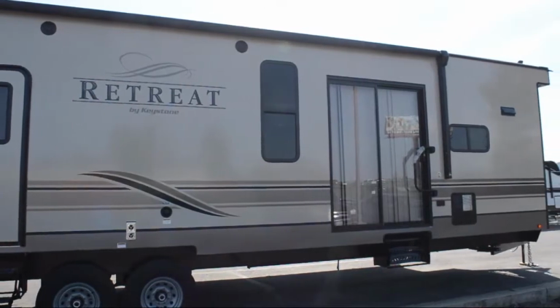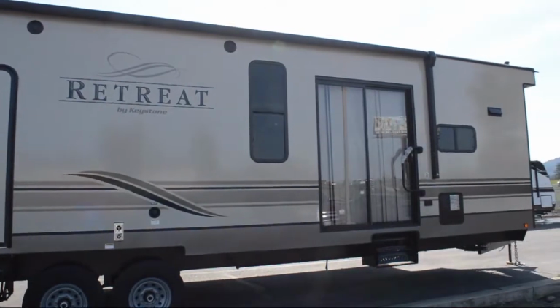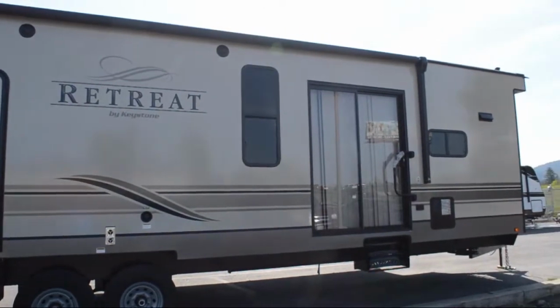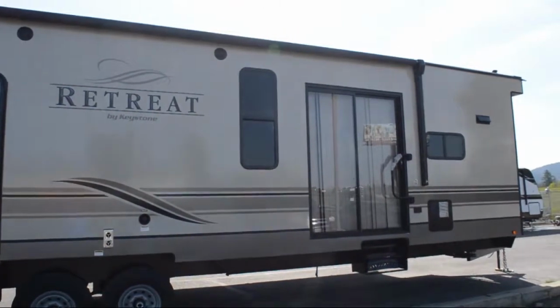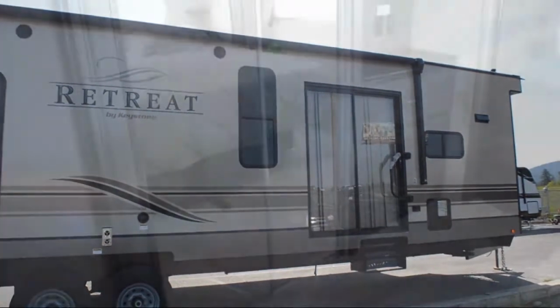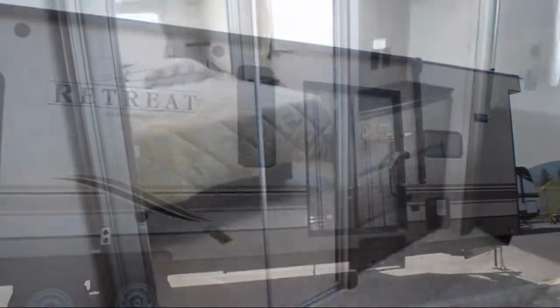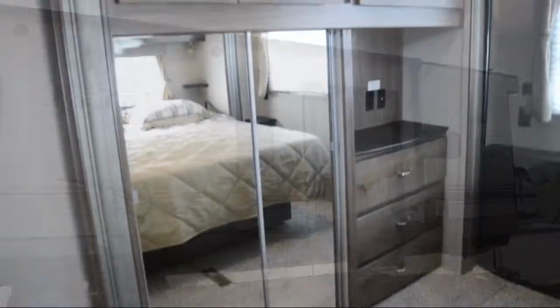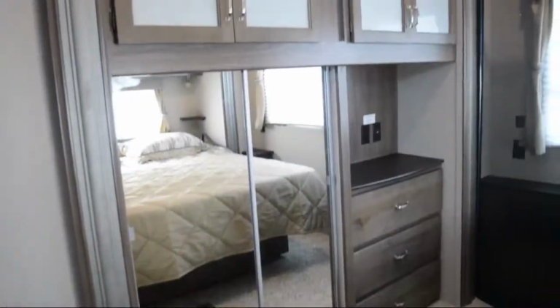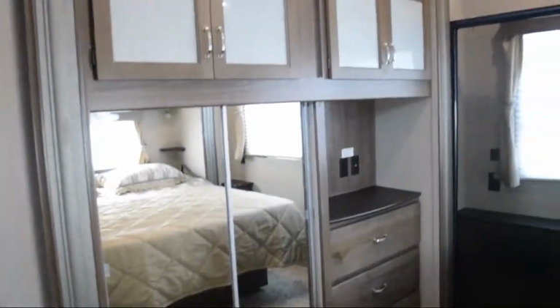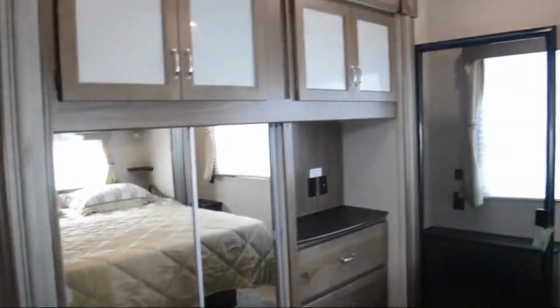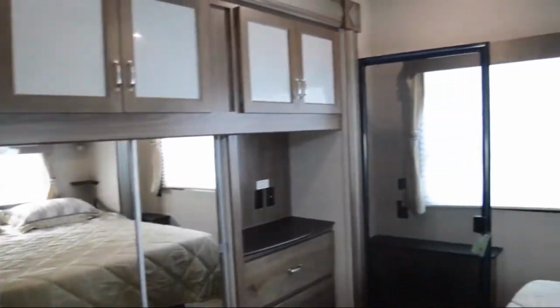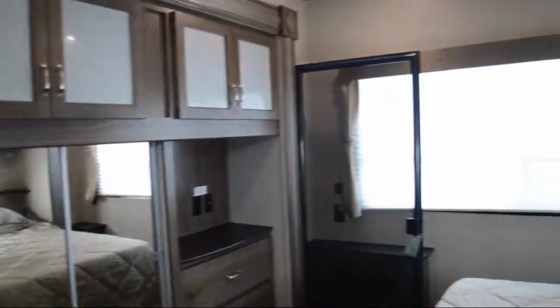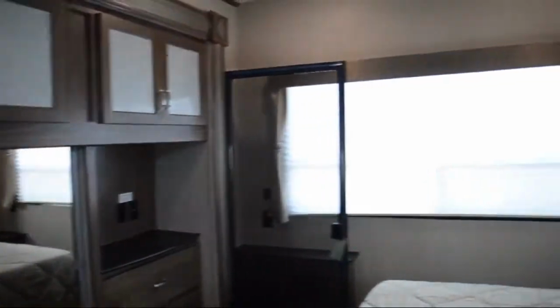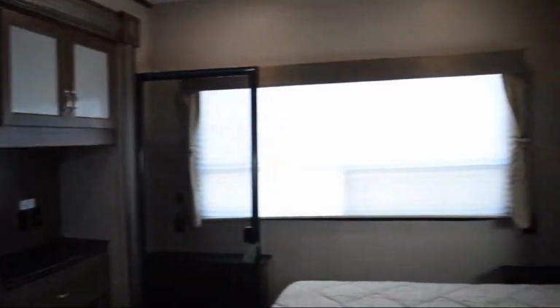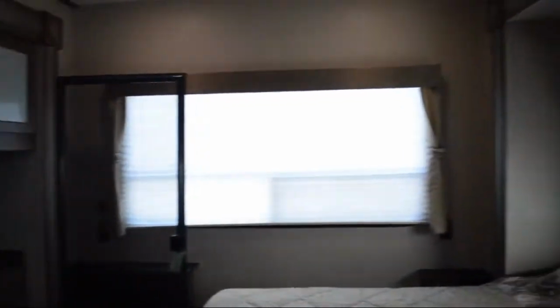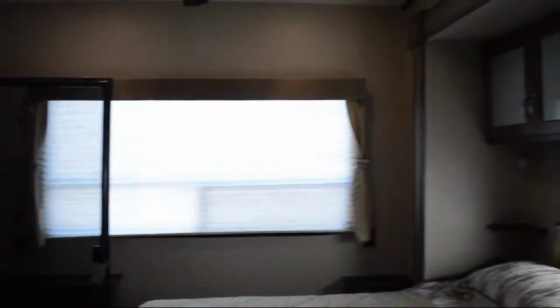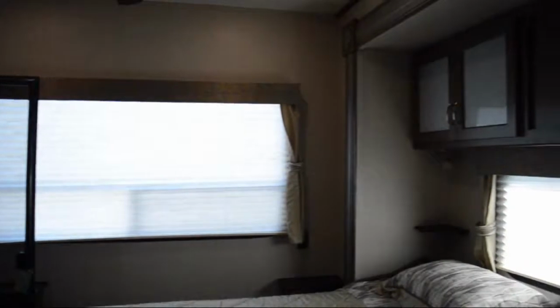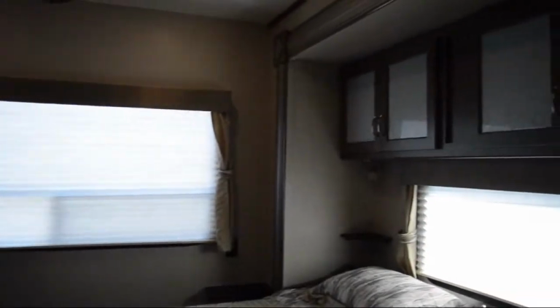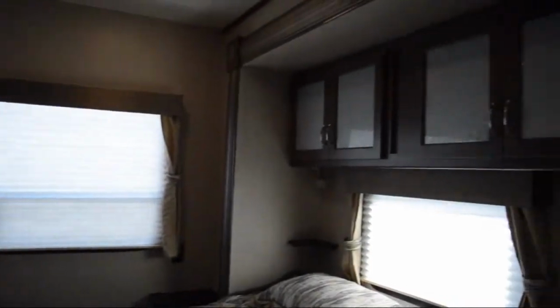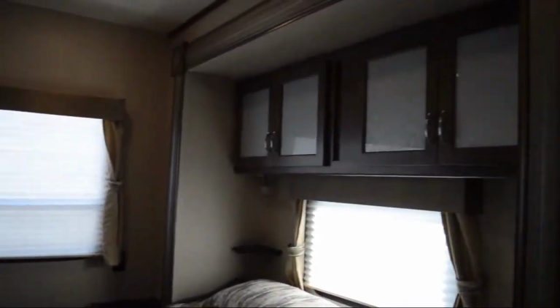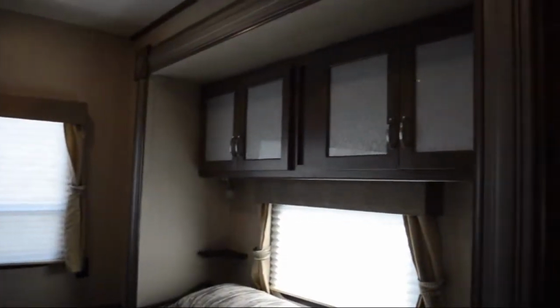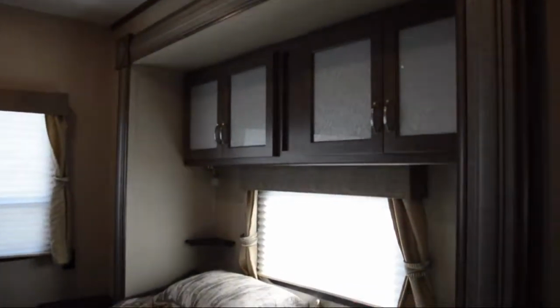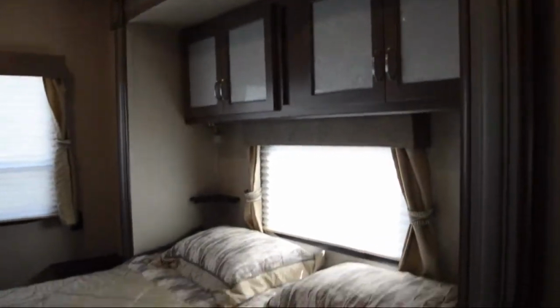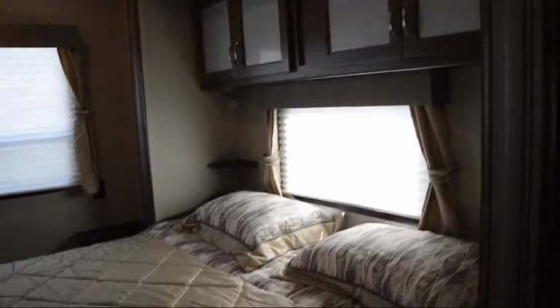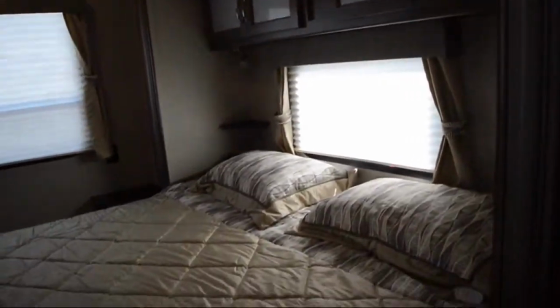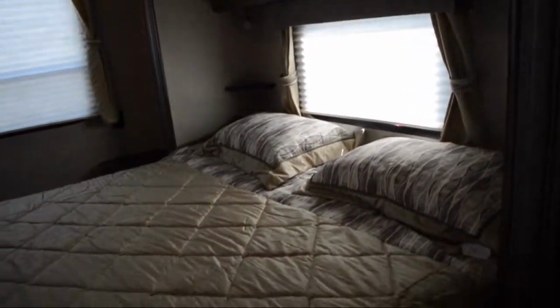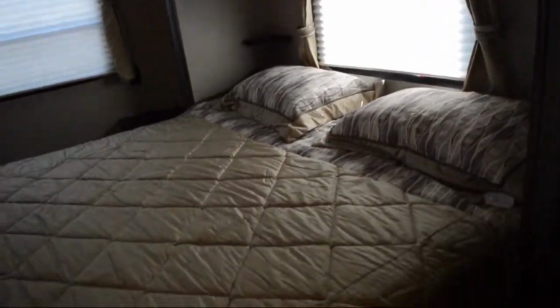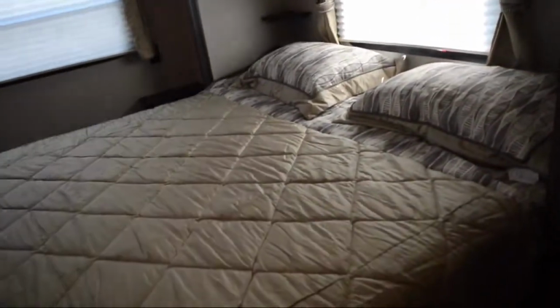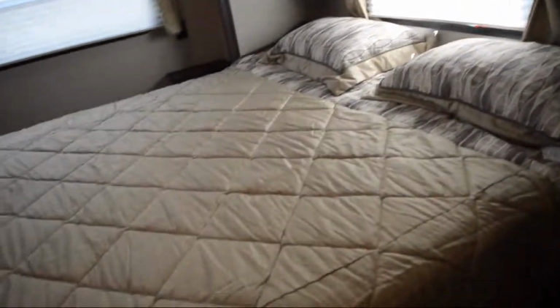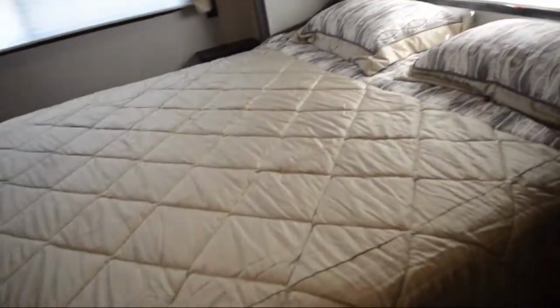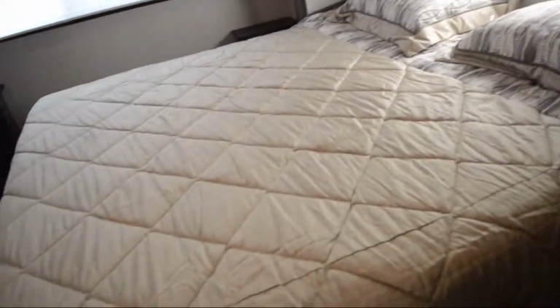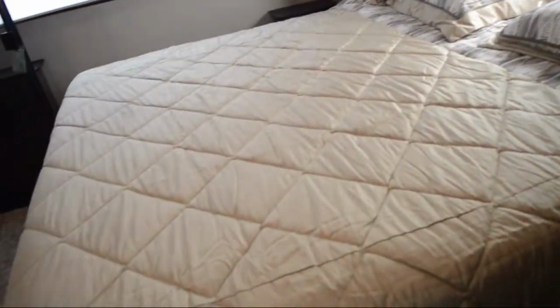At Blue Dog RV, treating customers like family and offering the best deals around has always been our priority. Our staff will give you the relaxed, knowledgeable service you deserve.